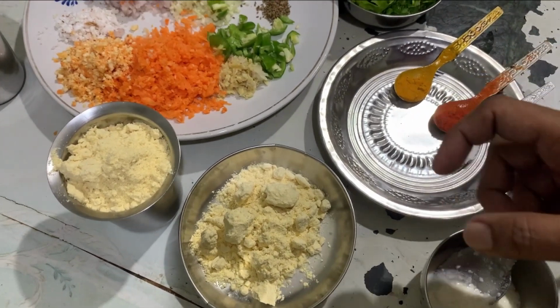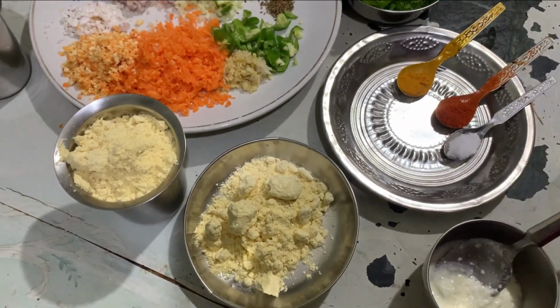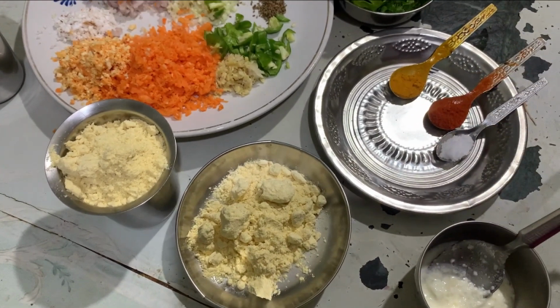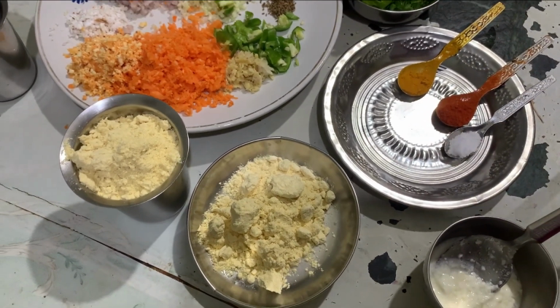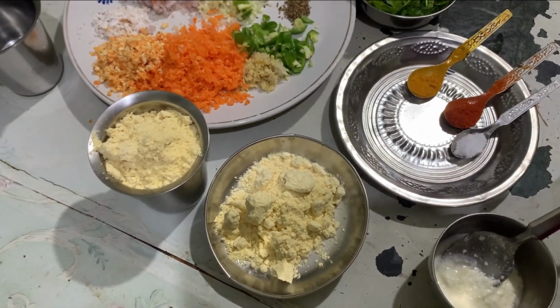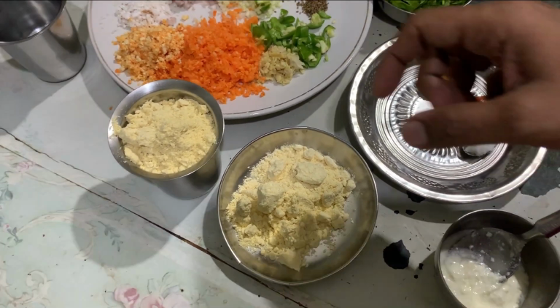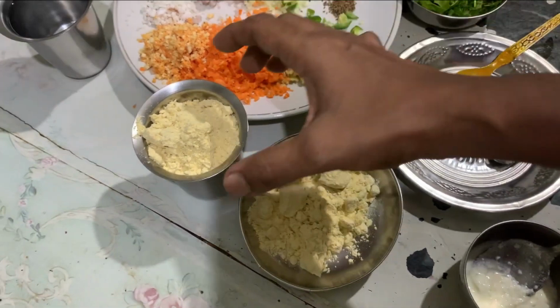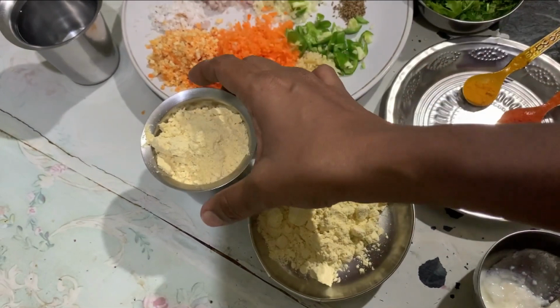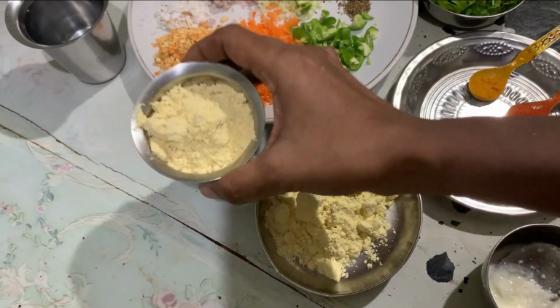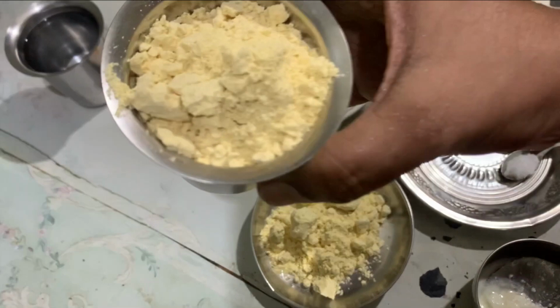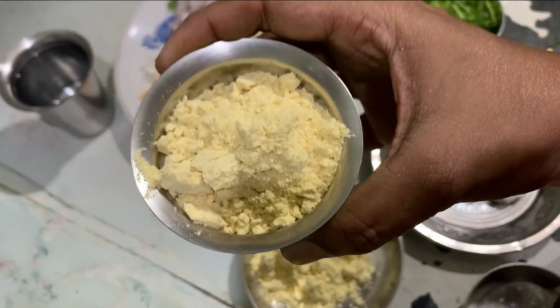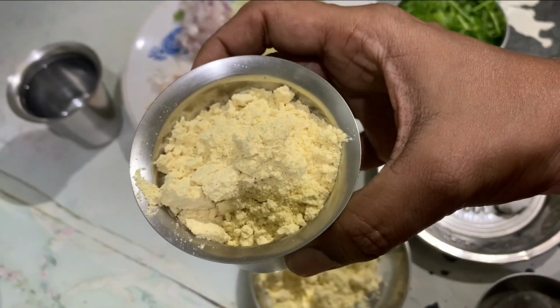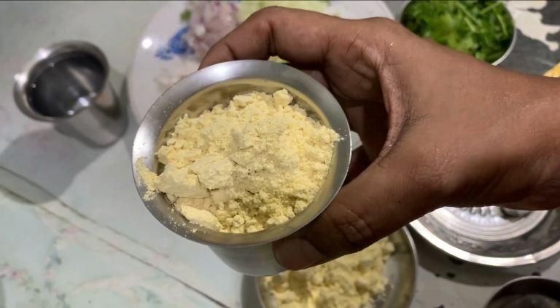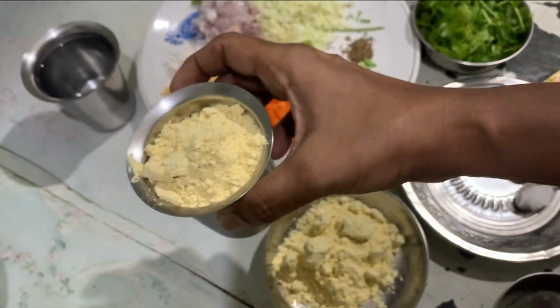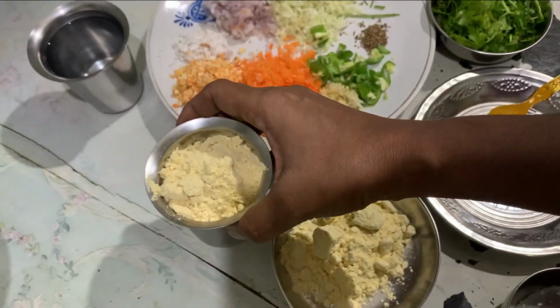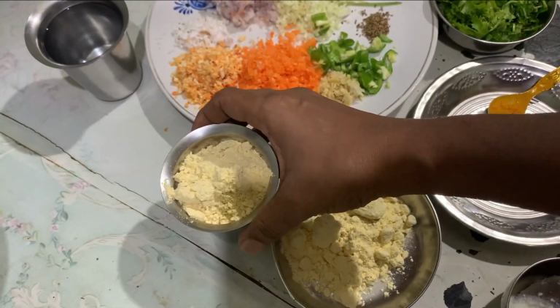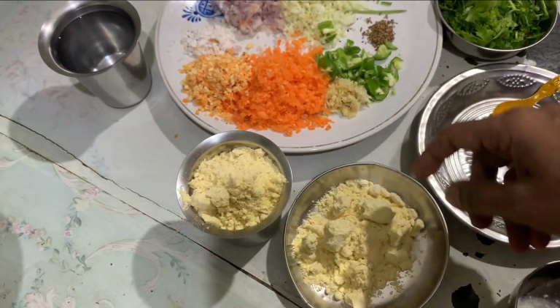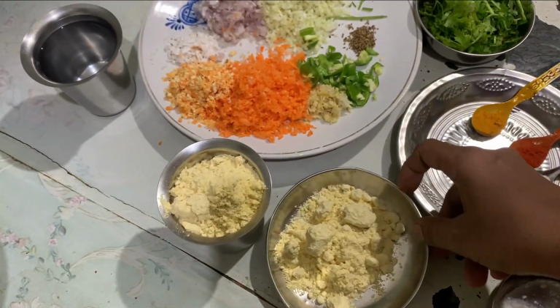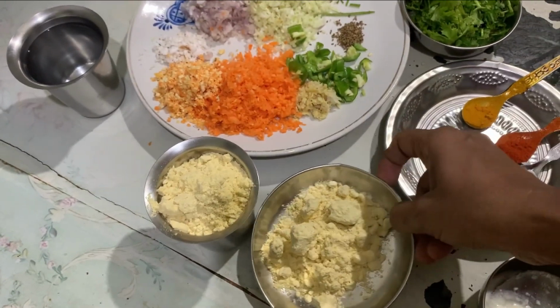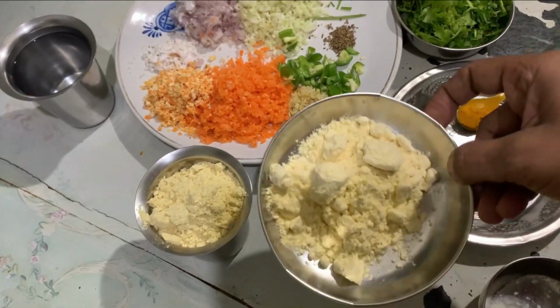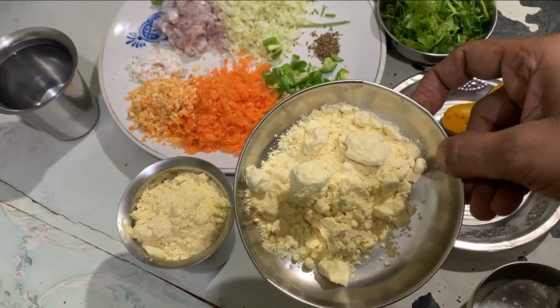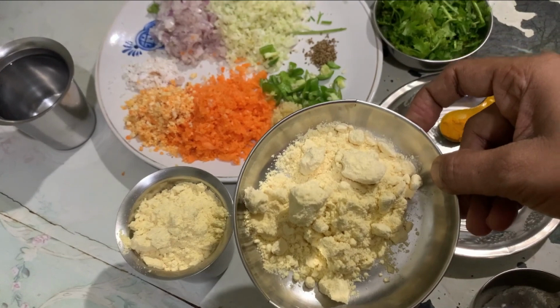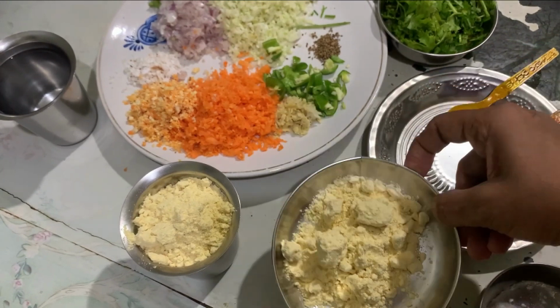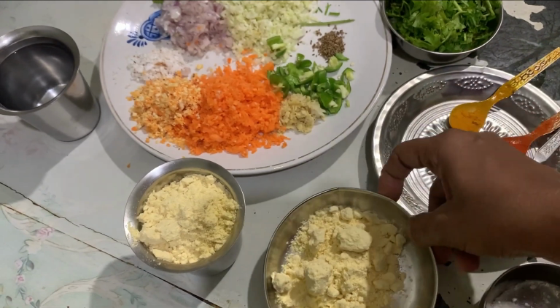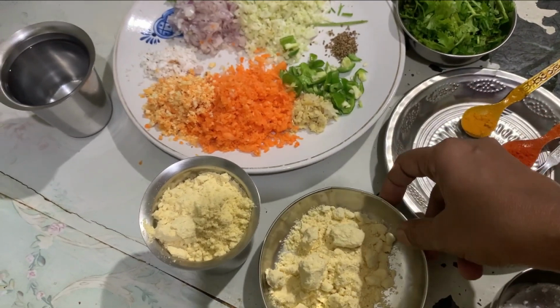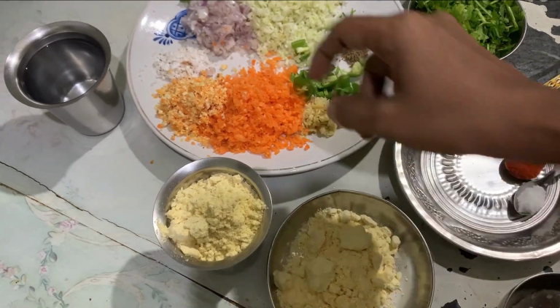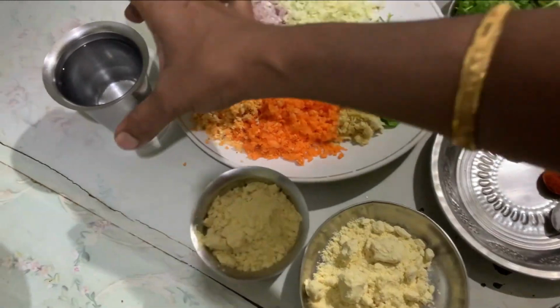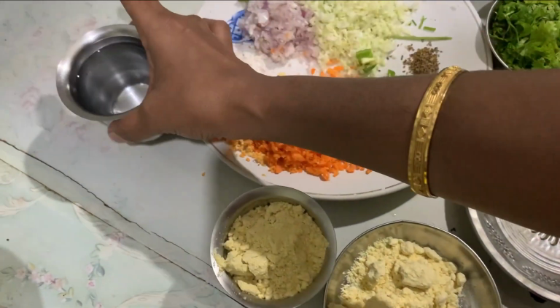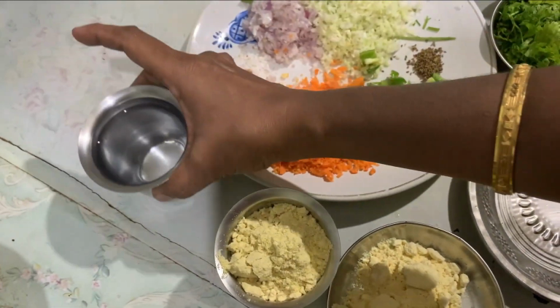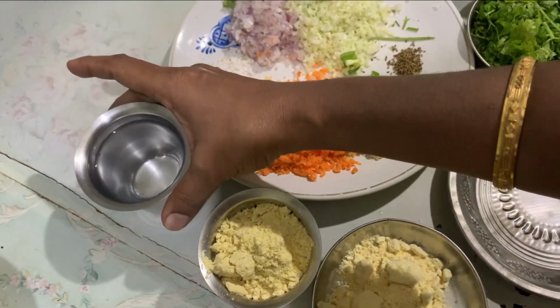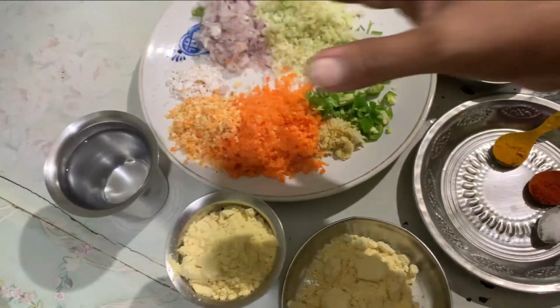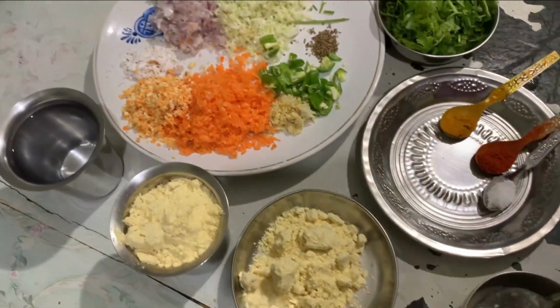I am going to make the sauce. Here we have 4 tablespoons of sauce with a little bit of salt.